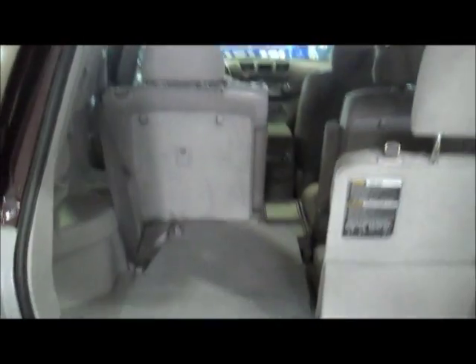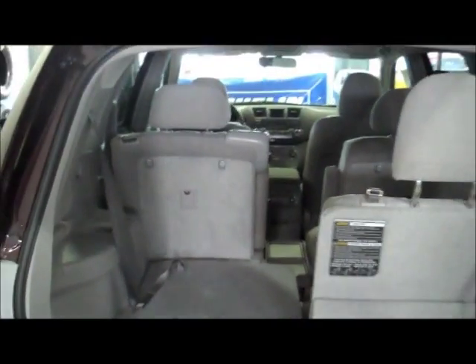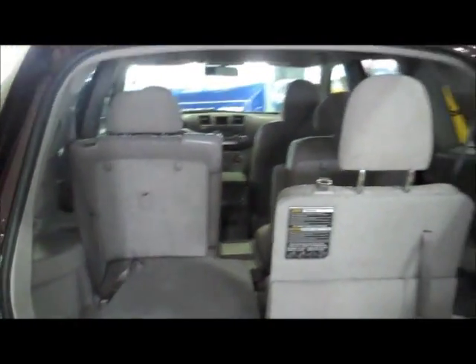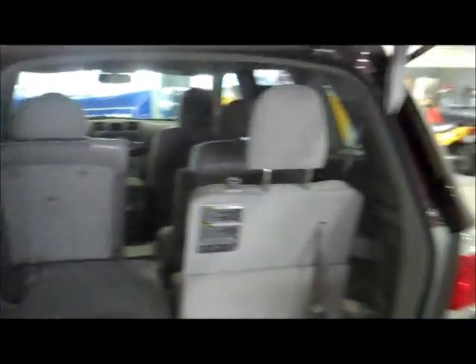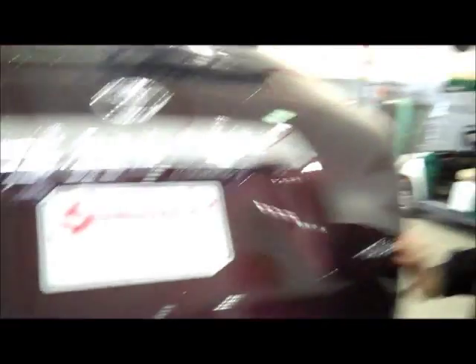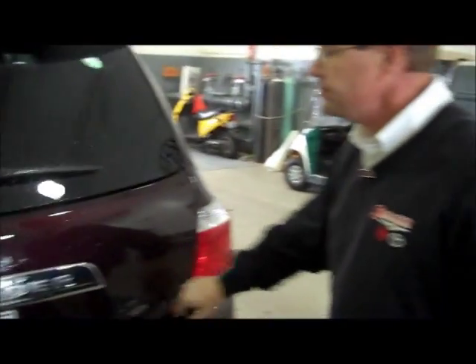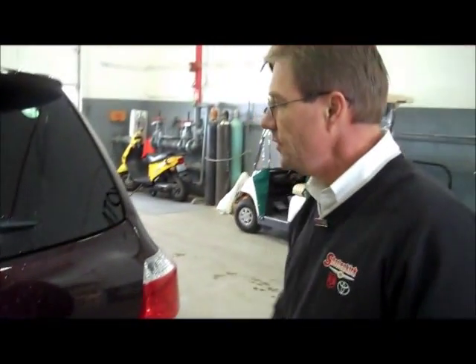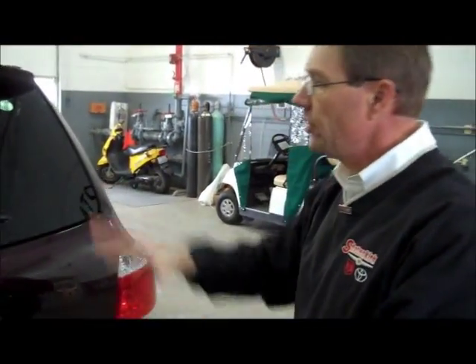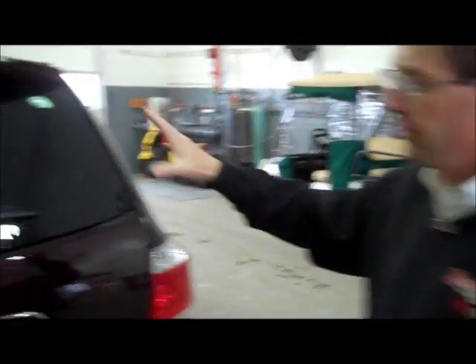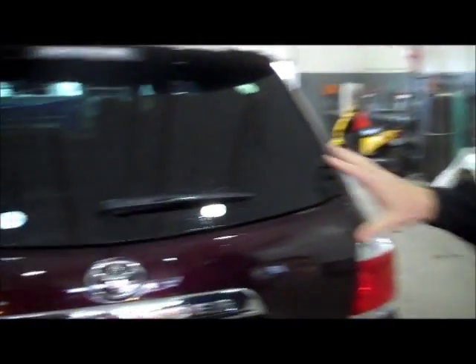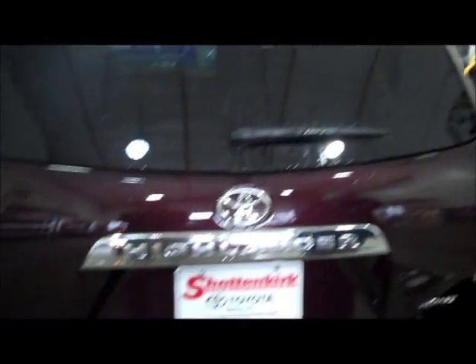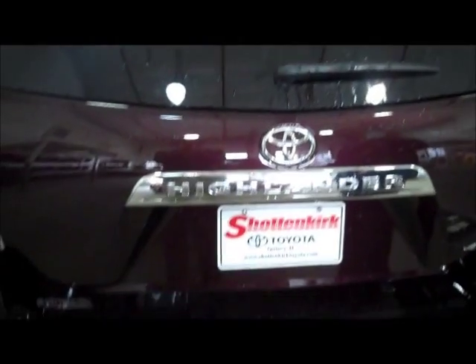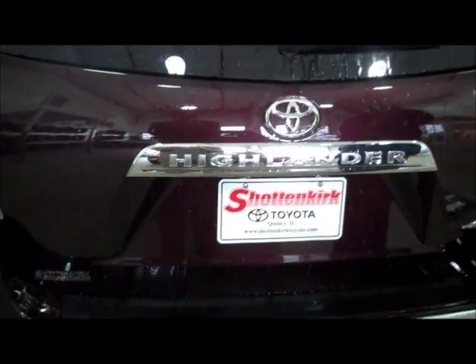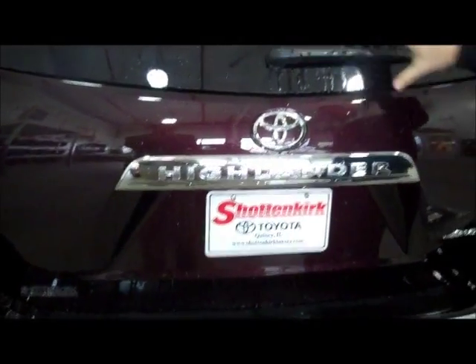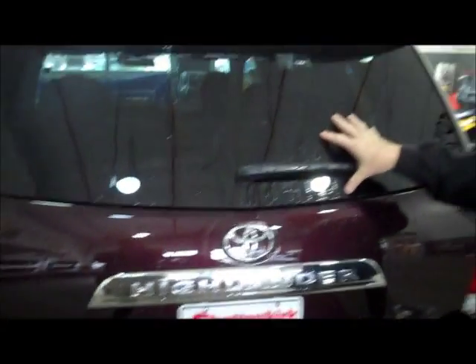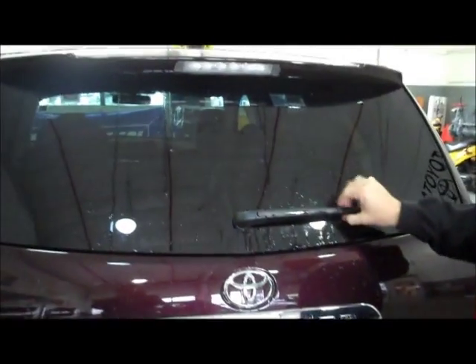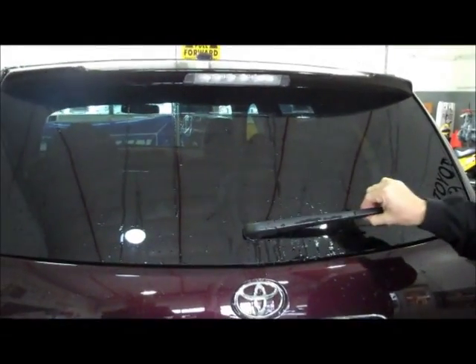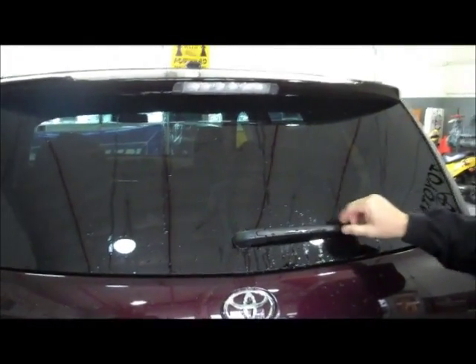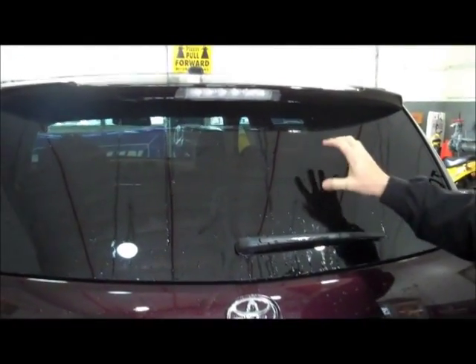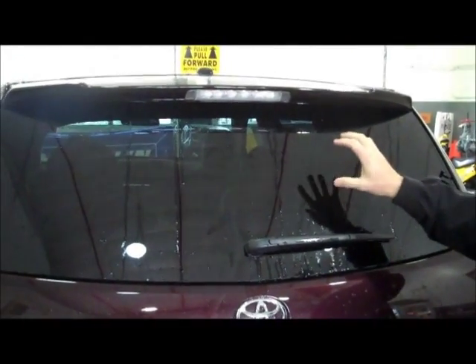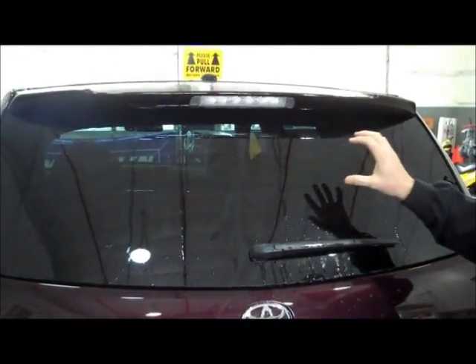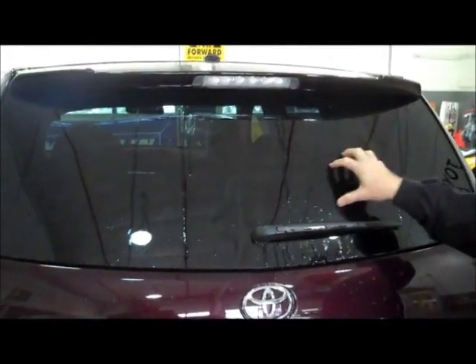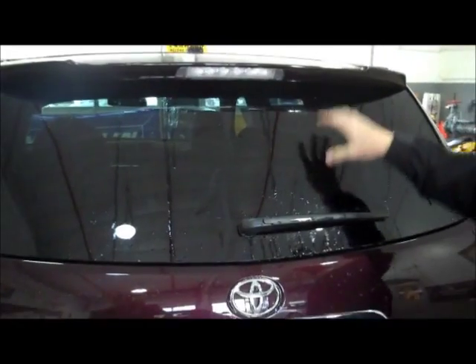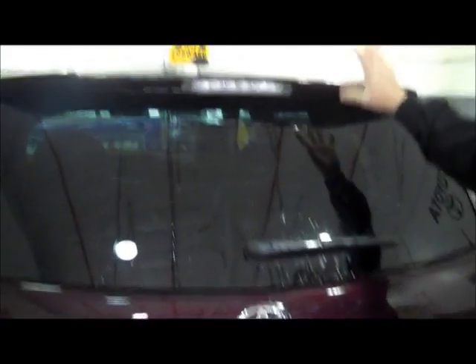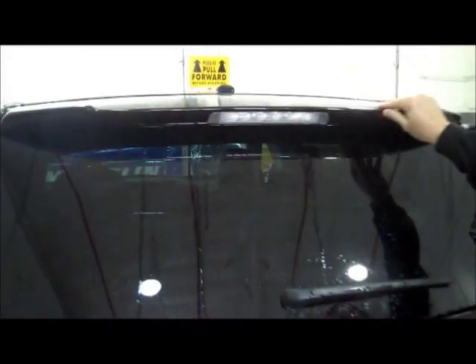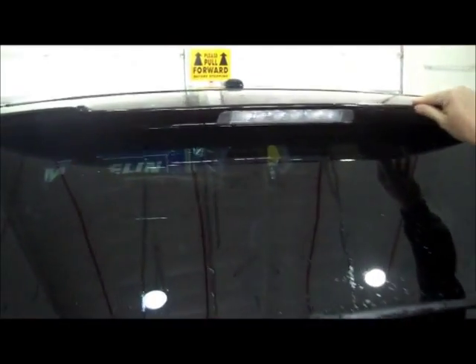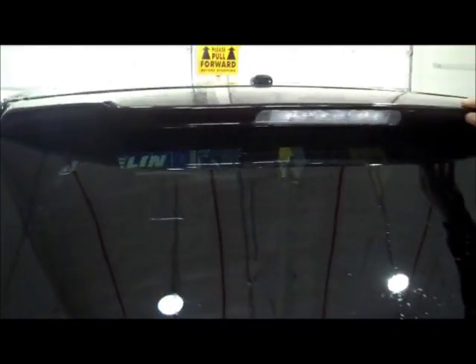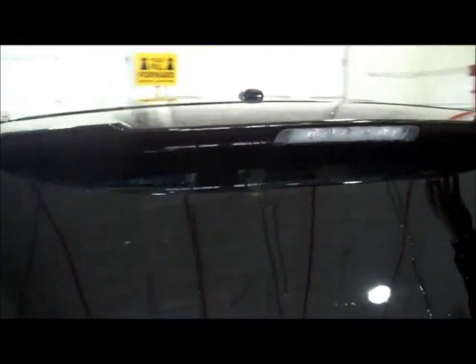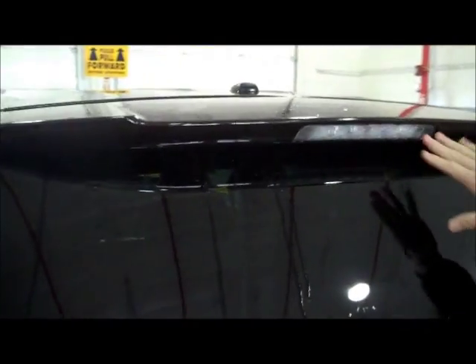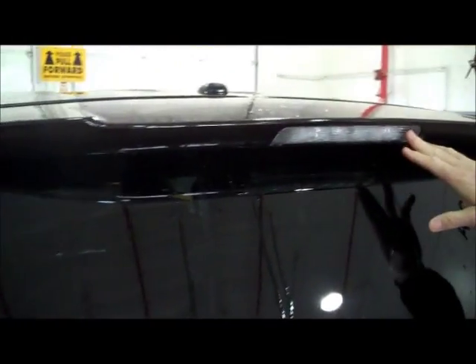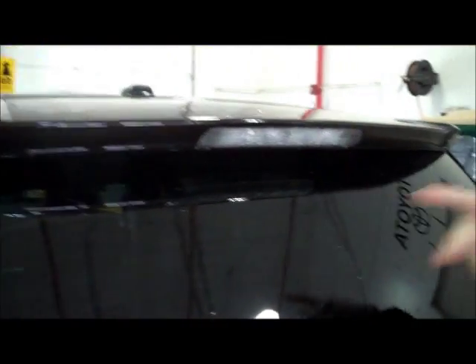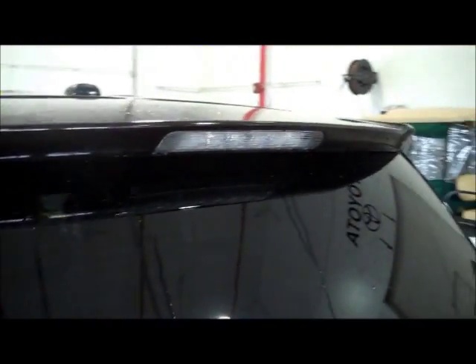Over here on the side and back, you'll notice we've got privacy glass, the rear window wiper and washer, and defogger. There's also a nice little spoiler here with the high-mounted stop light — very, very visible.